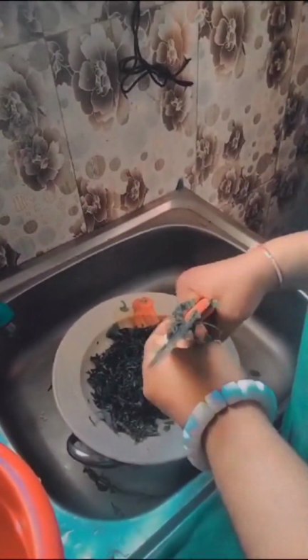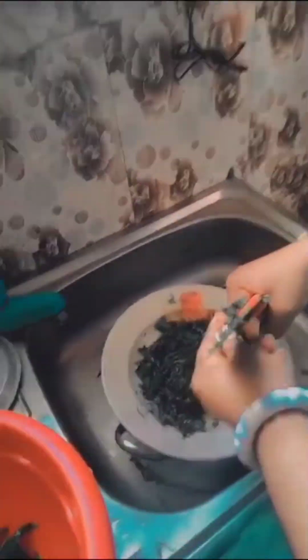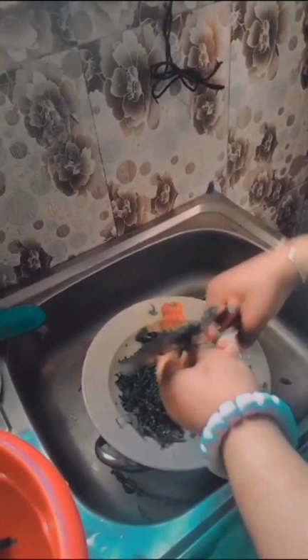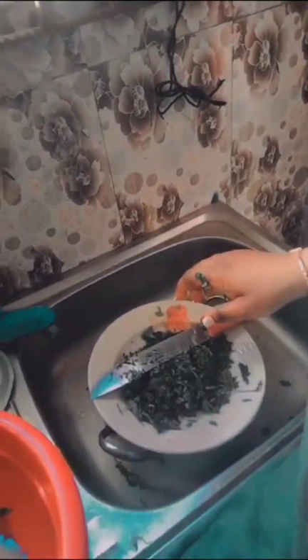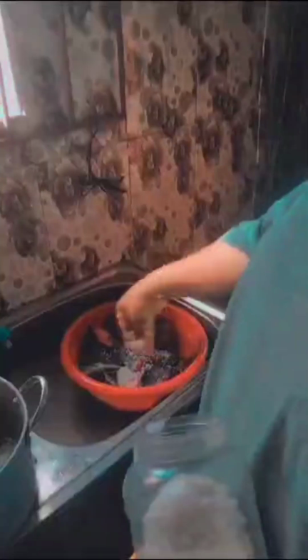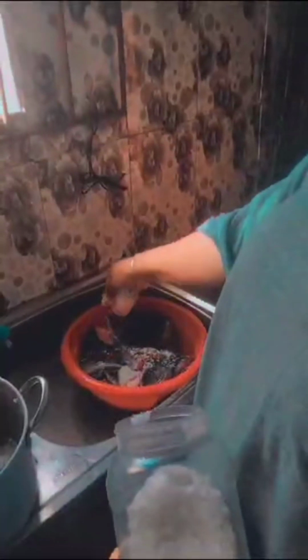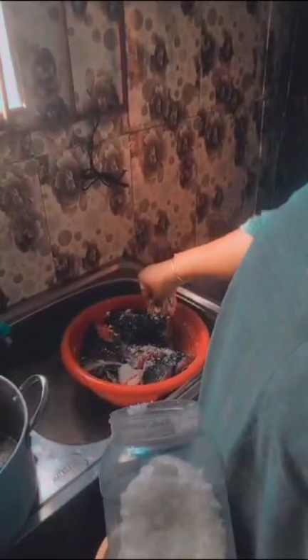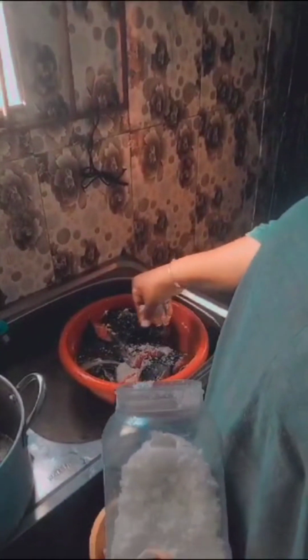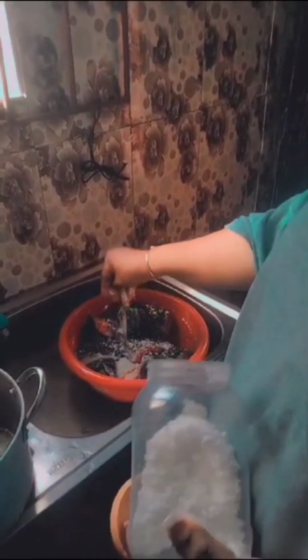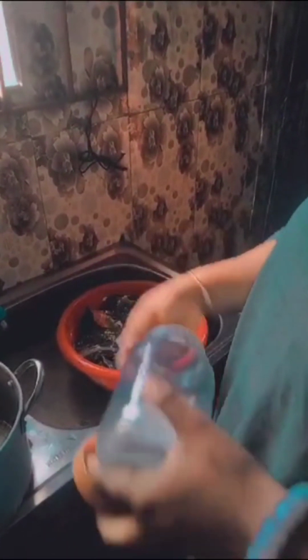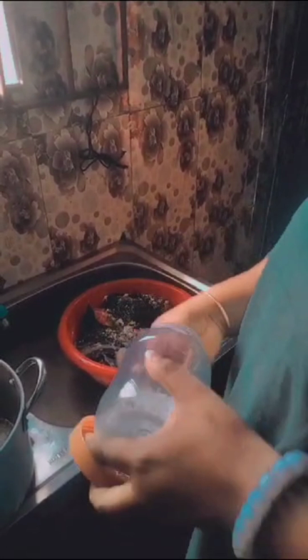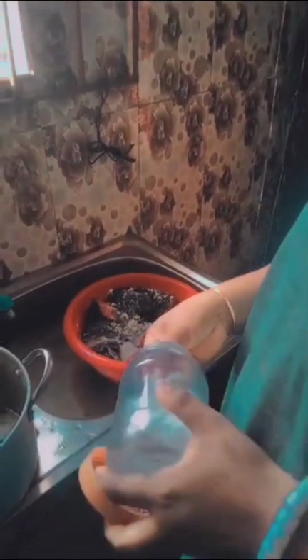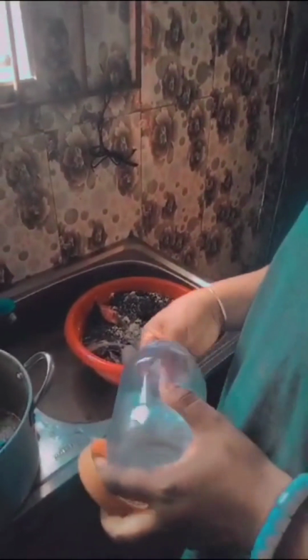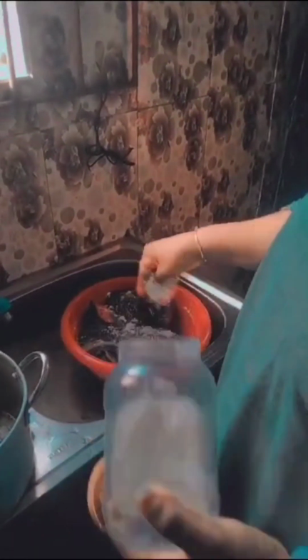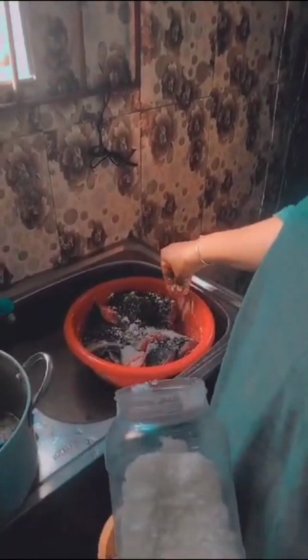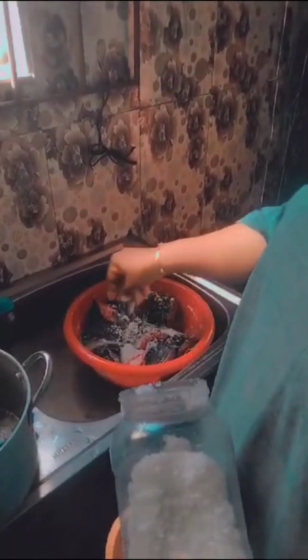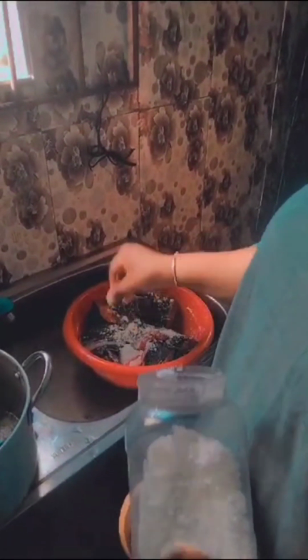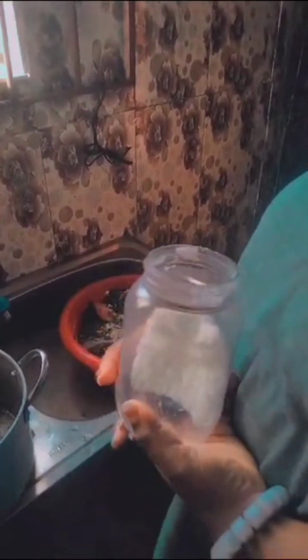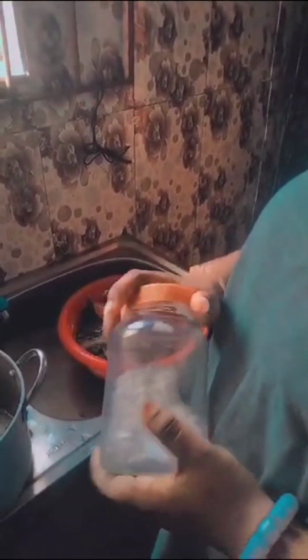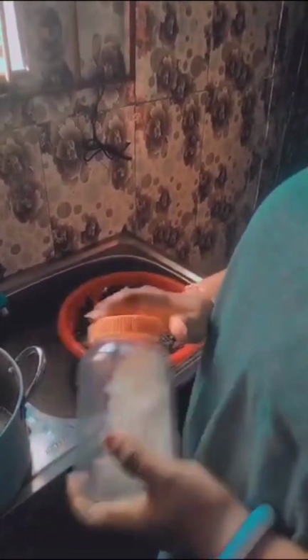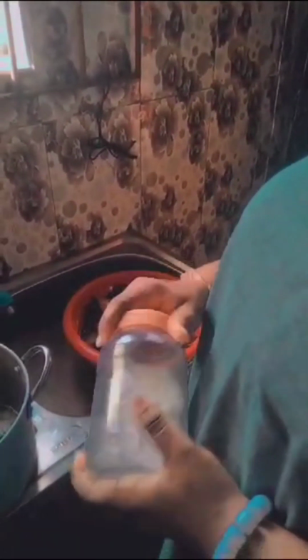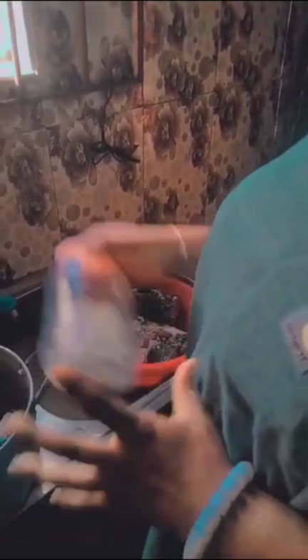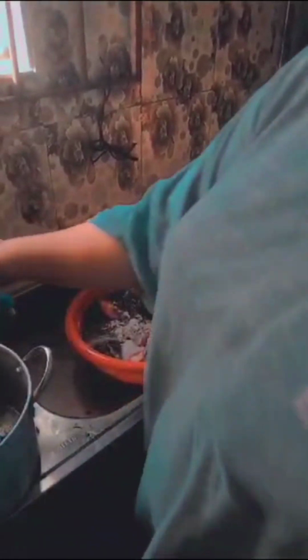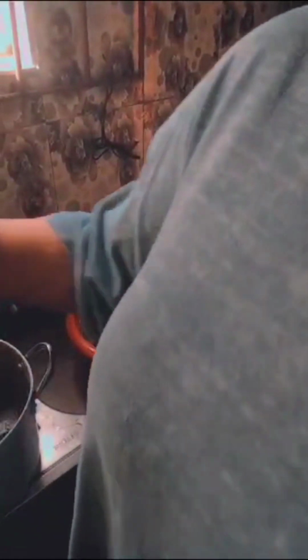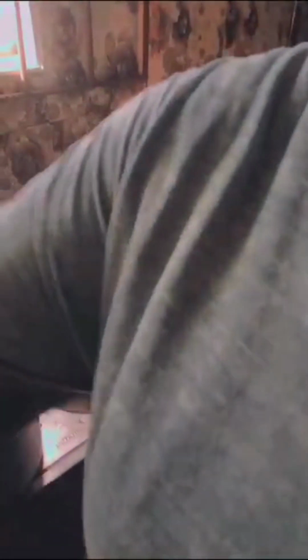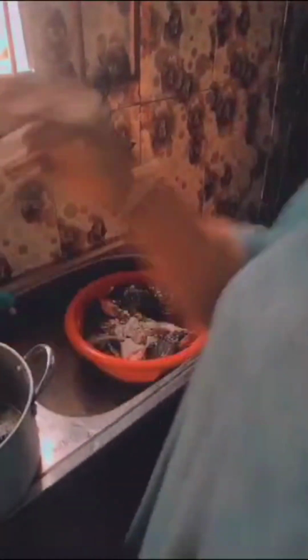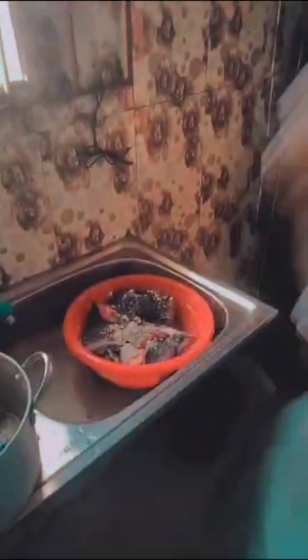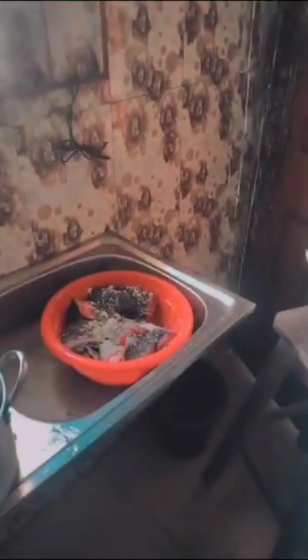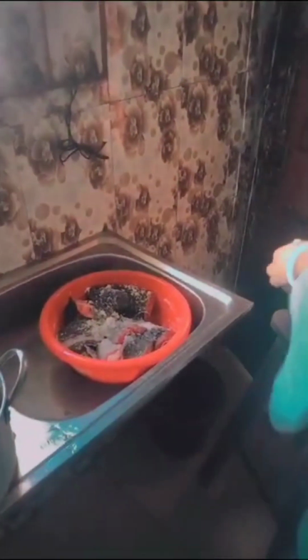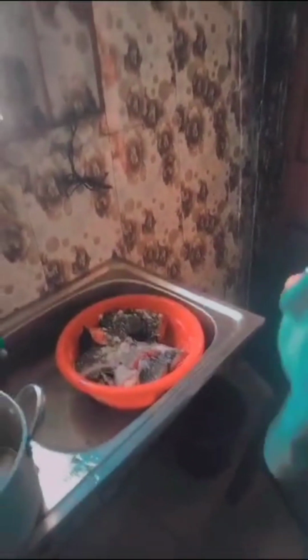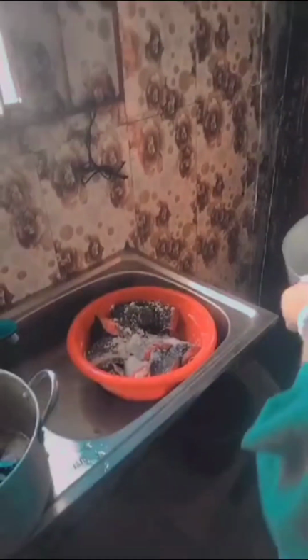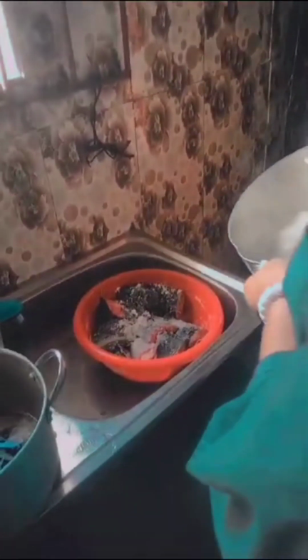I decided to cut my scent leaf. This is me pouring salt to clean it well — I heard that salt kills germs, so I sprinkled salt on it. And this is me pouring the hot water.